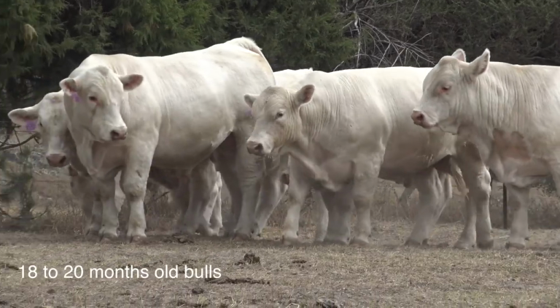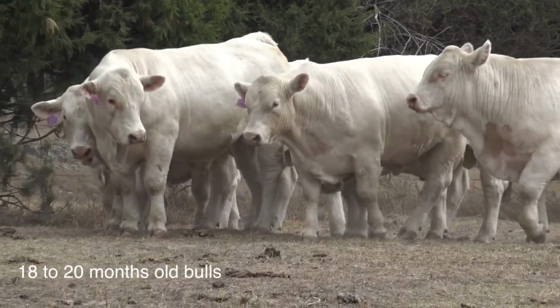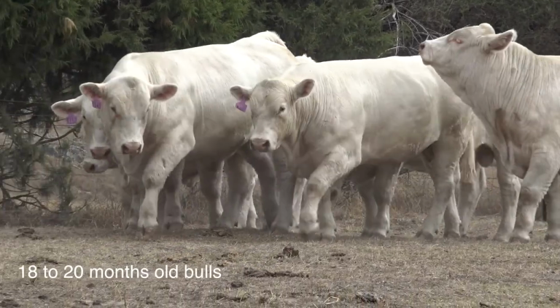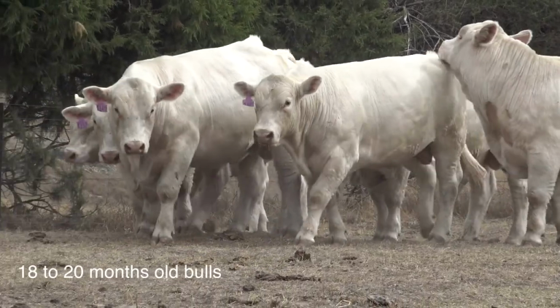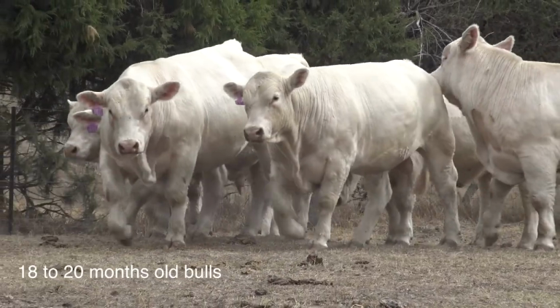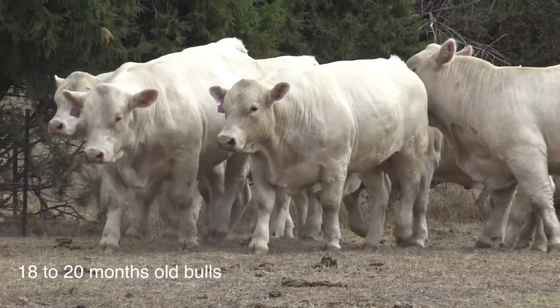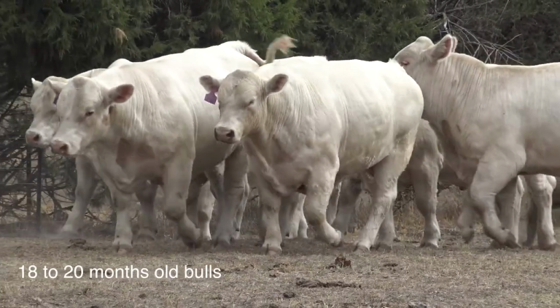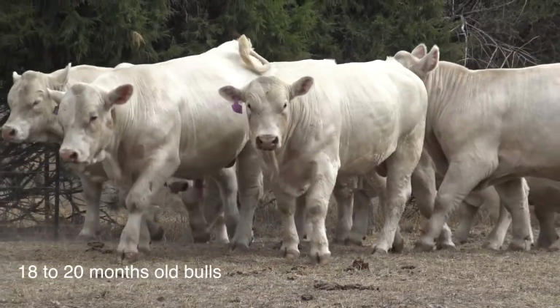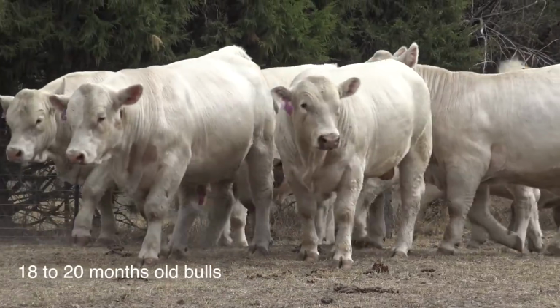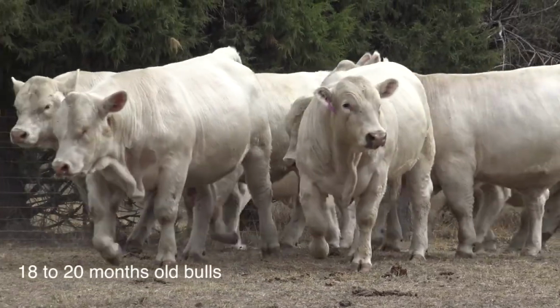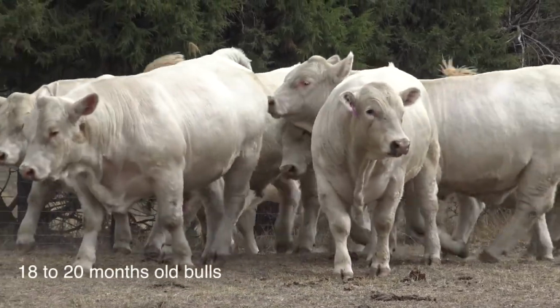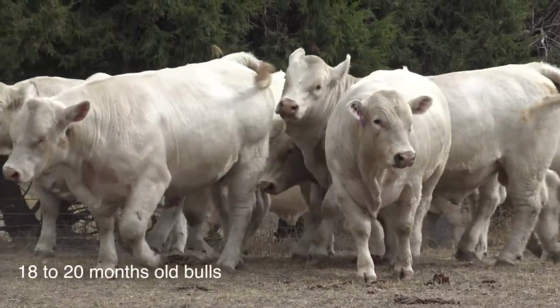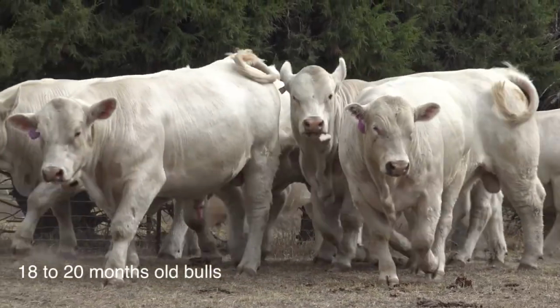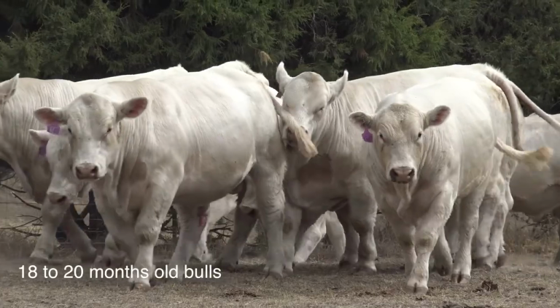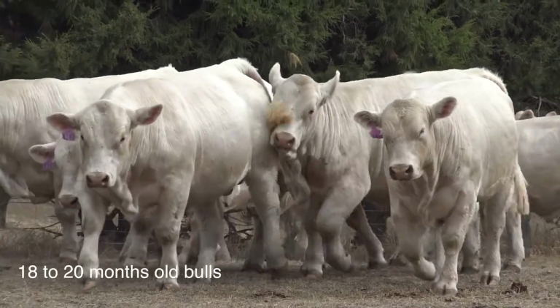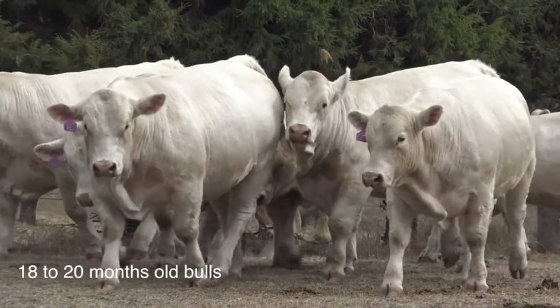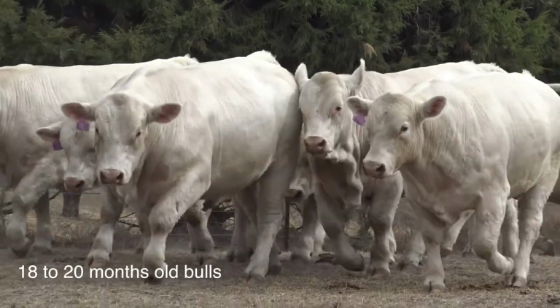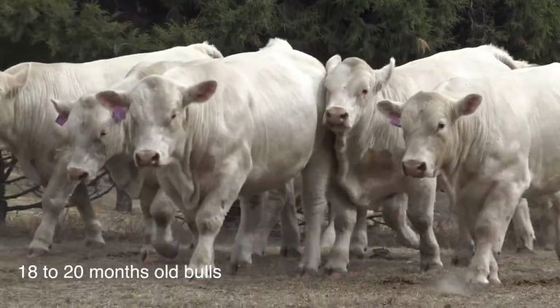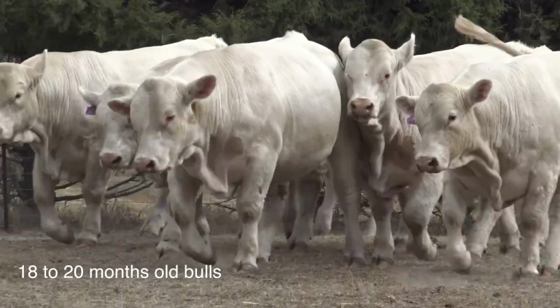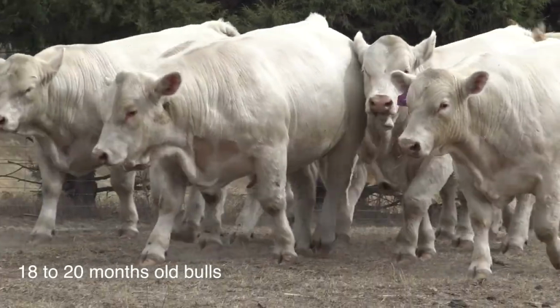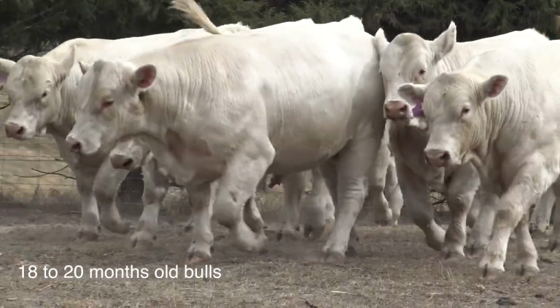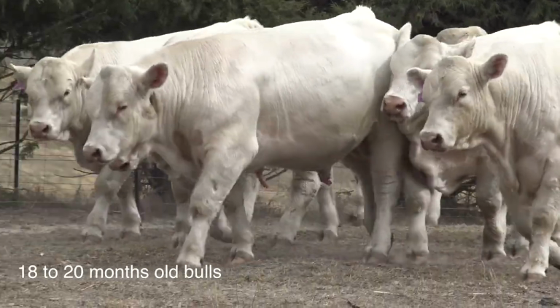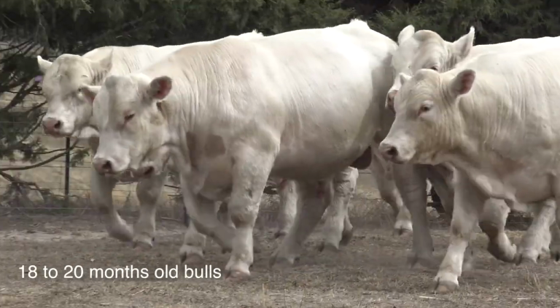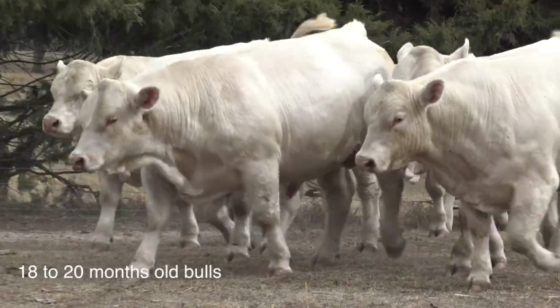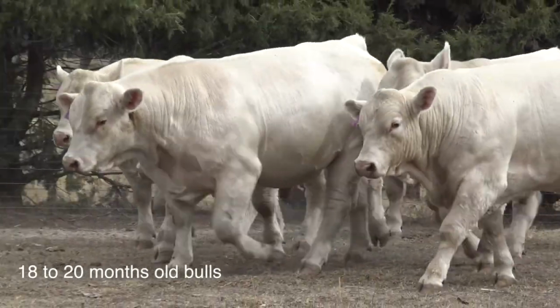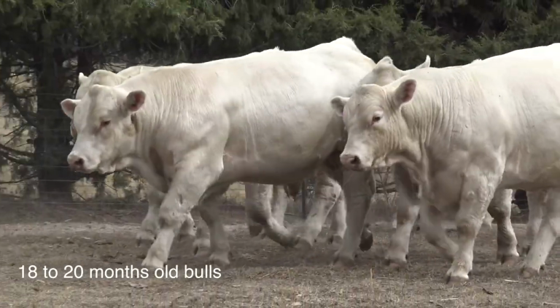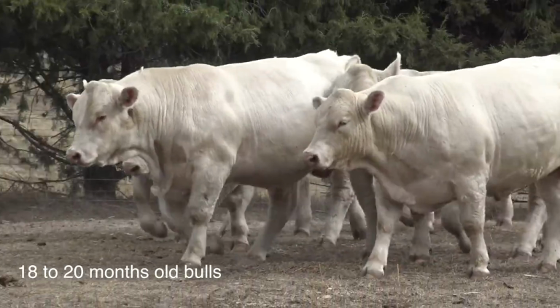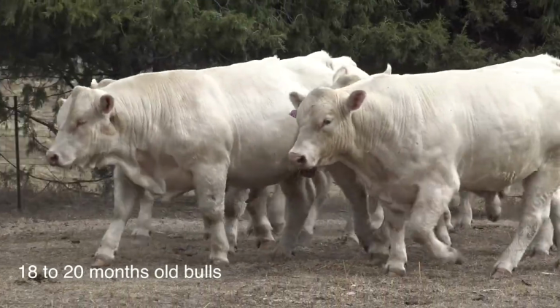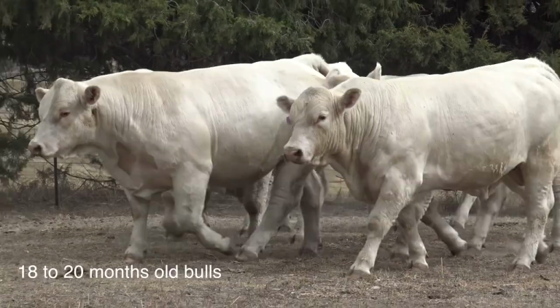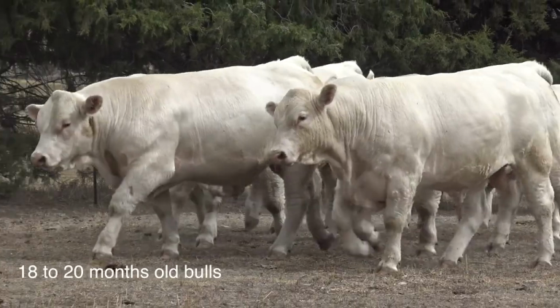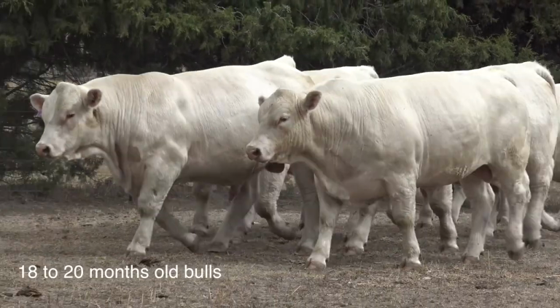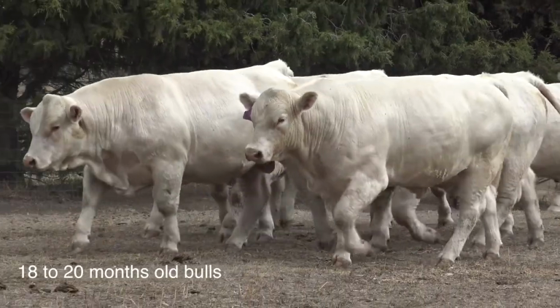So the genetic progress you're making is focused around cattle that are hitting those target markets, aren't they? Yes, 100% of our breeding program is focused on commercial traits.